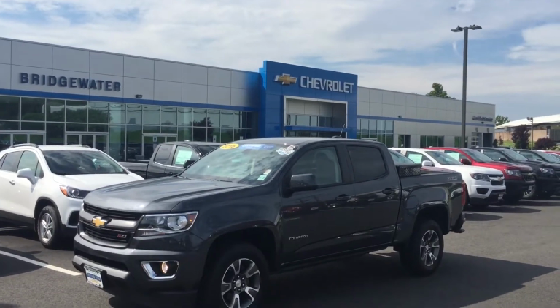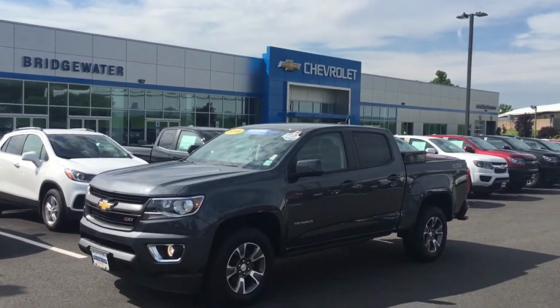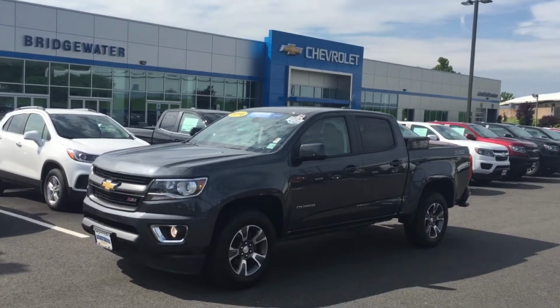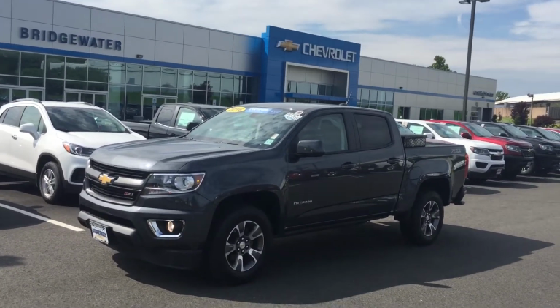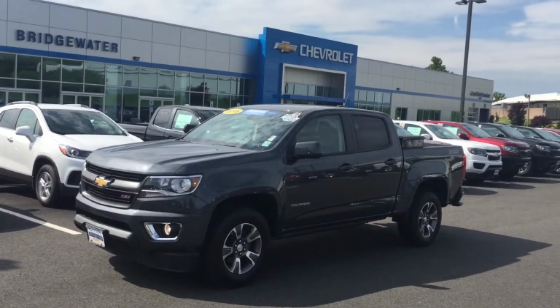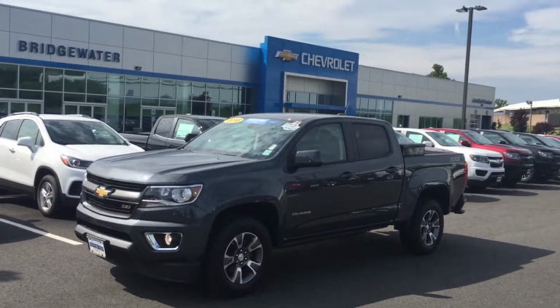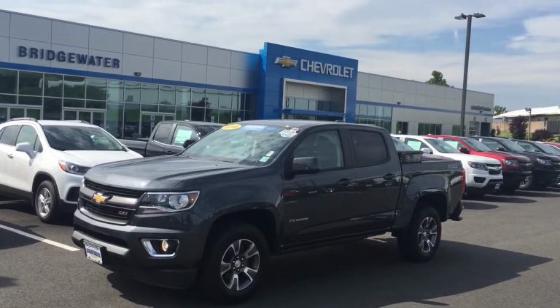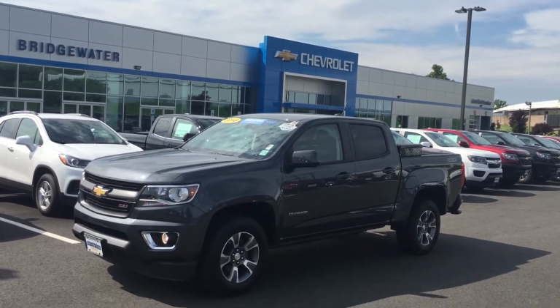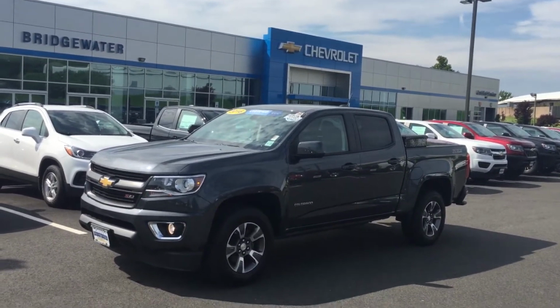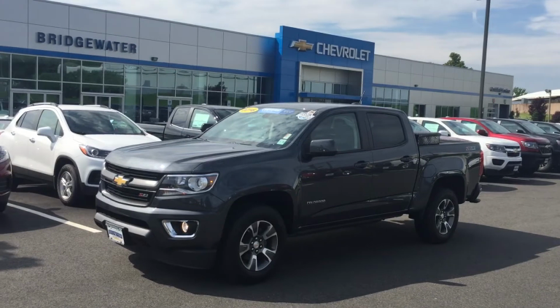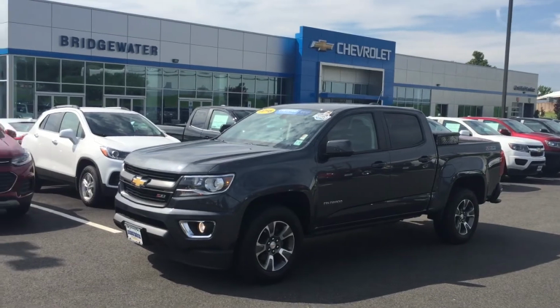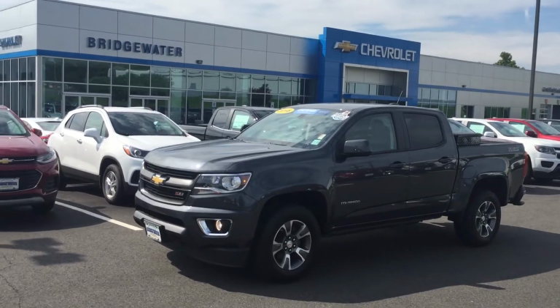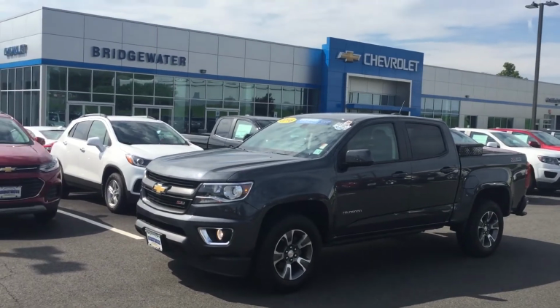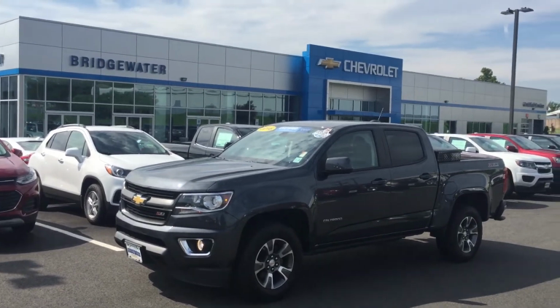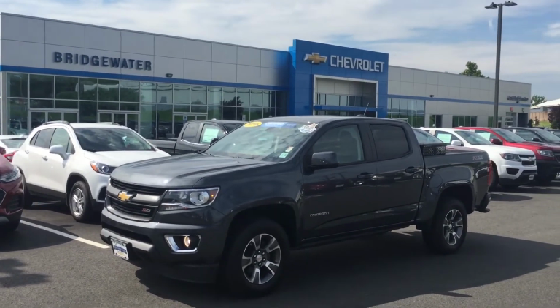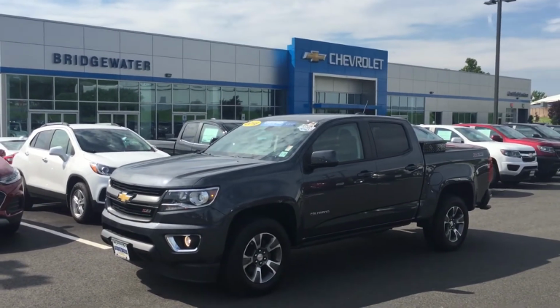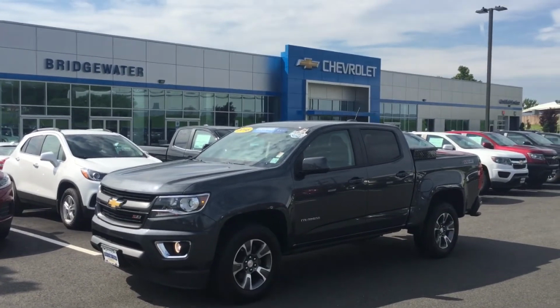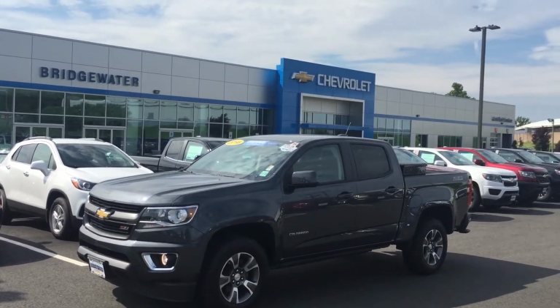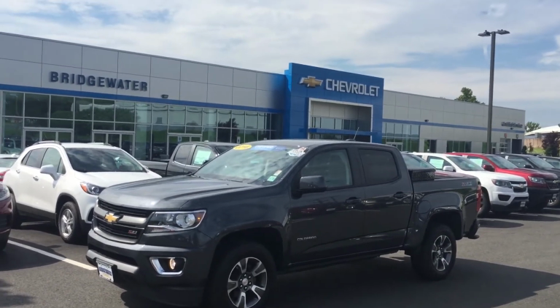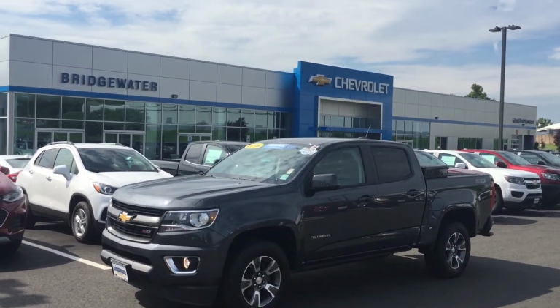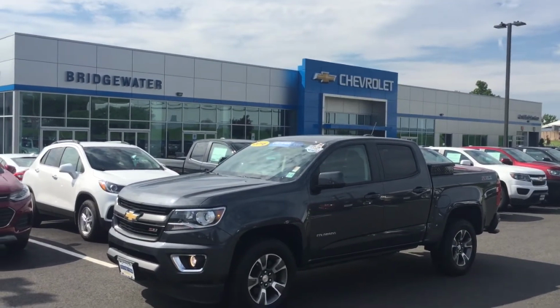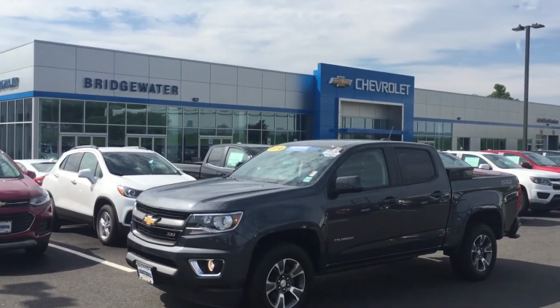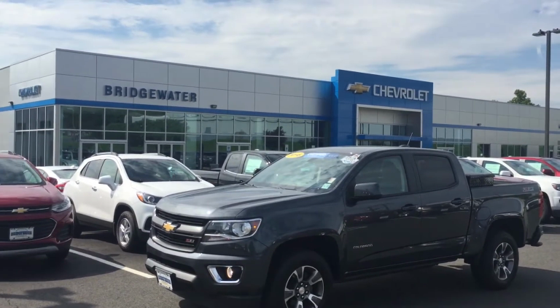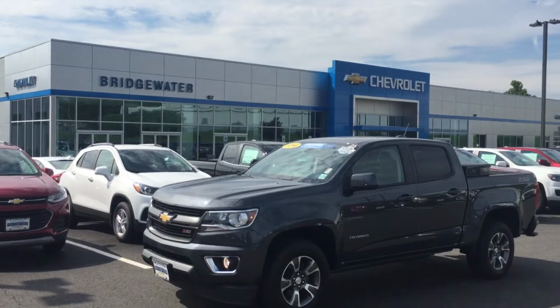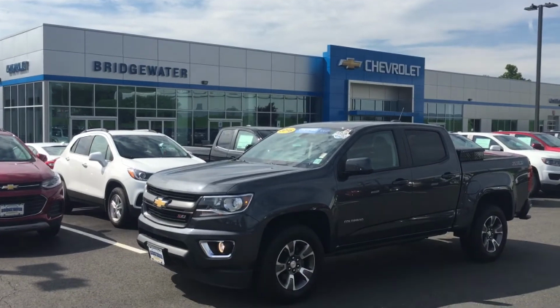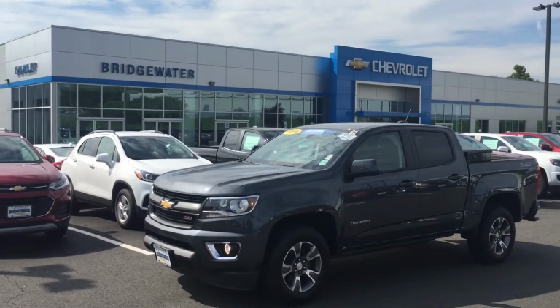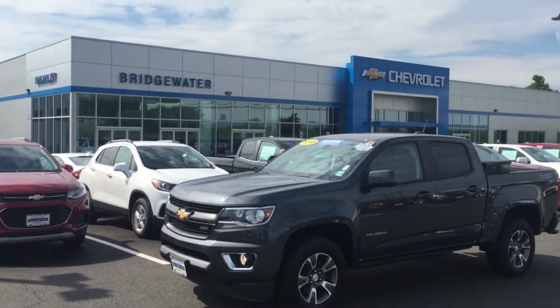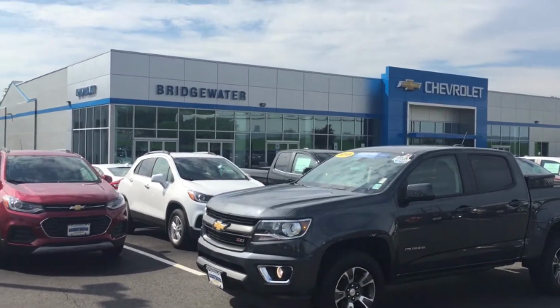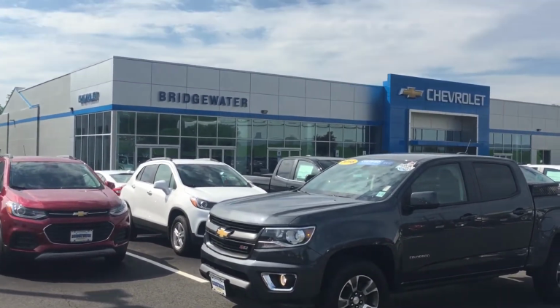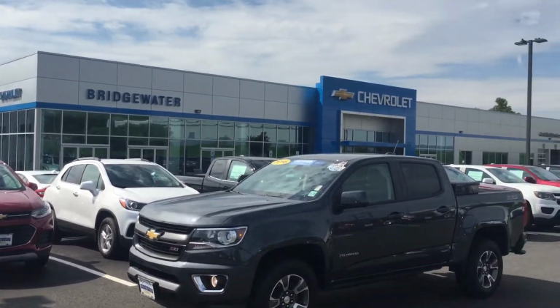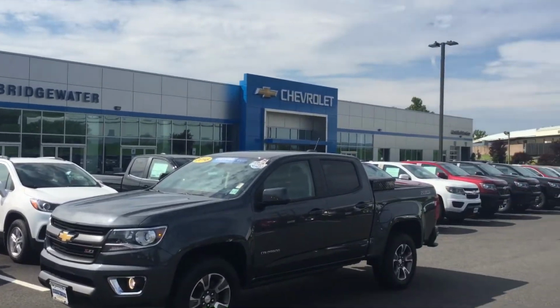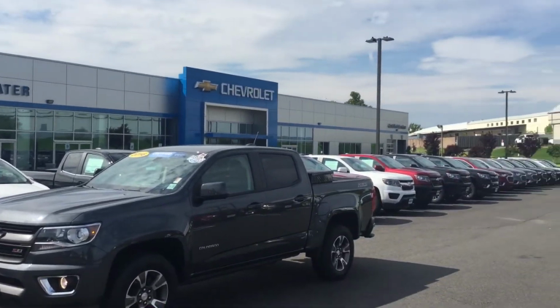Hey Mike, good morning. Andrew Tina, Bridgewater Chevrolet. I'm out here on the lot with the truck taking a video as per our conversation, just to give you a heads up.